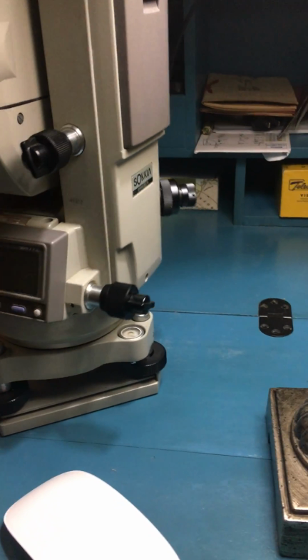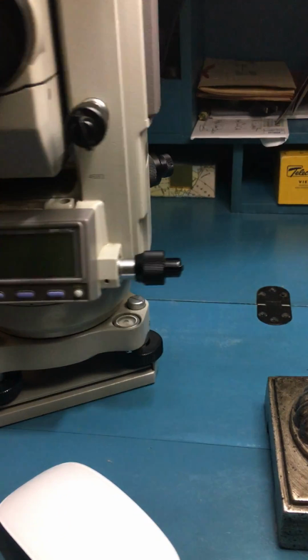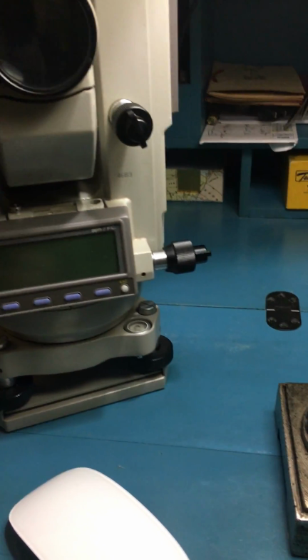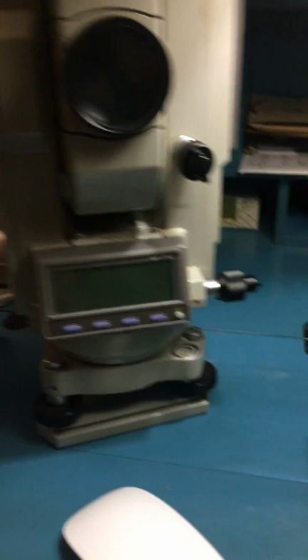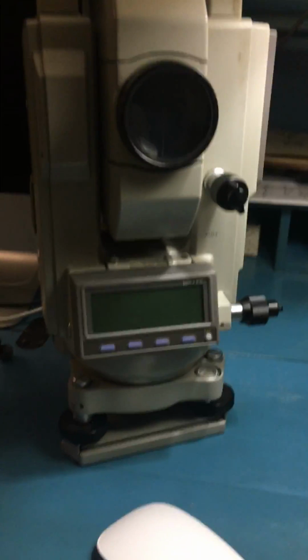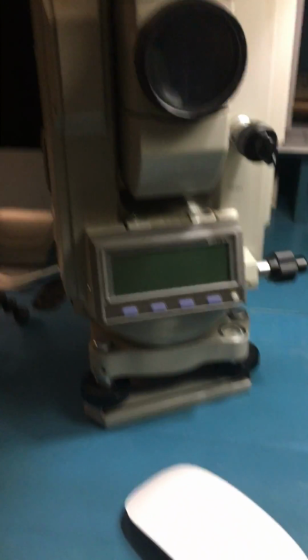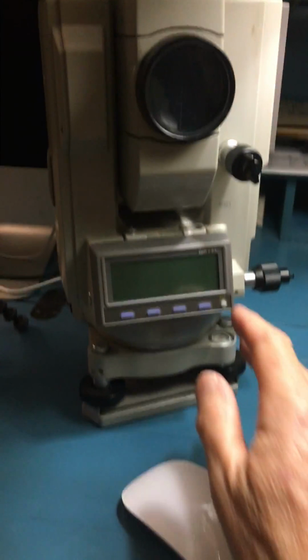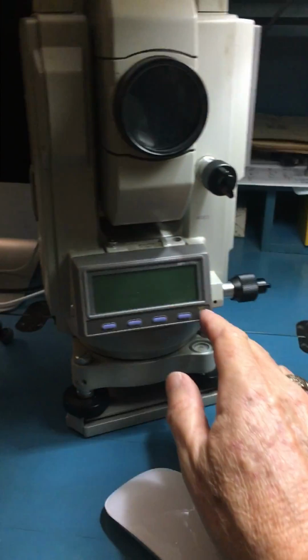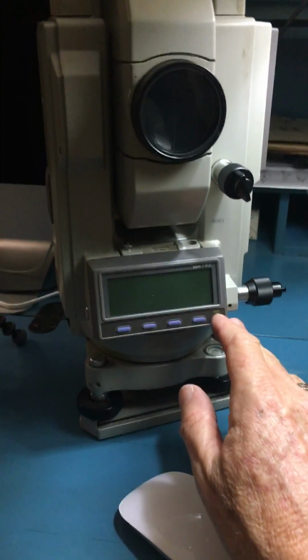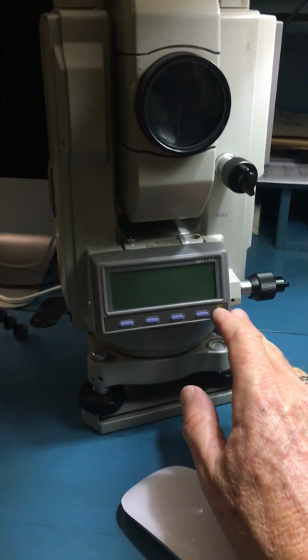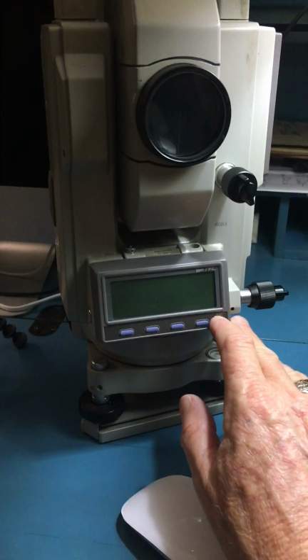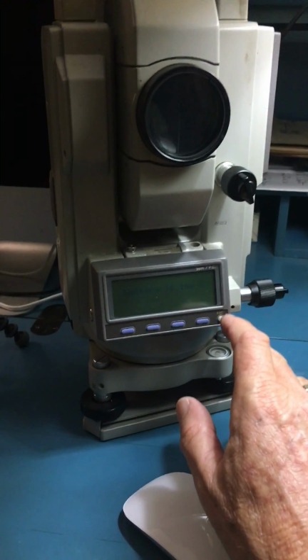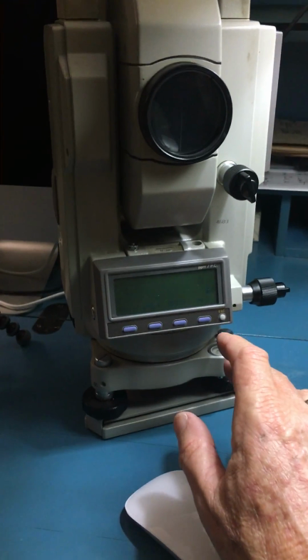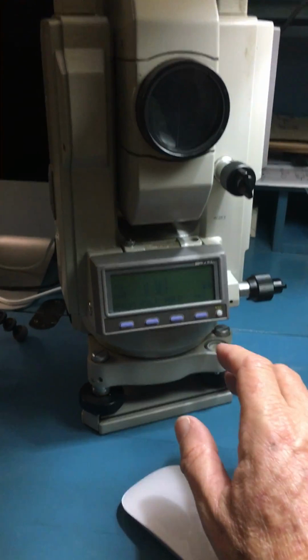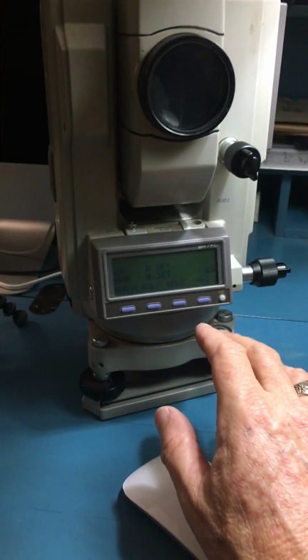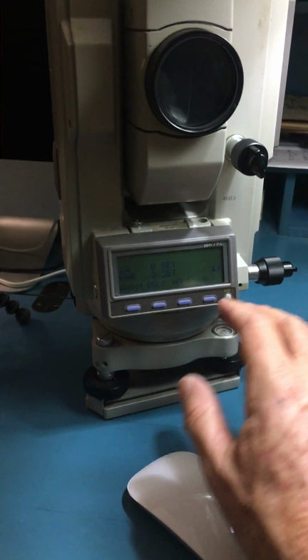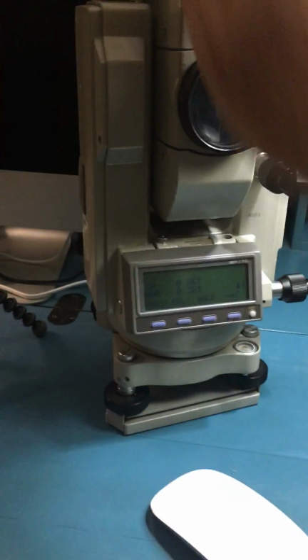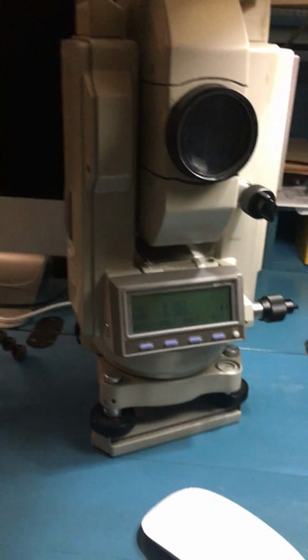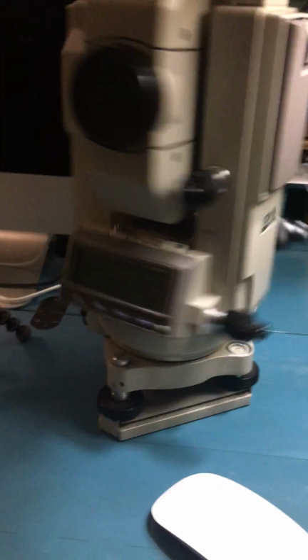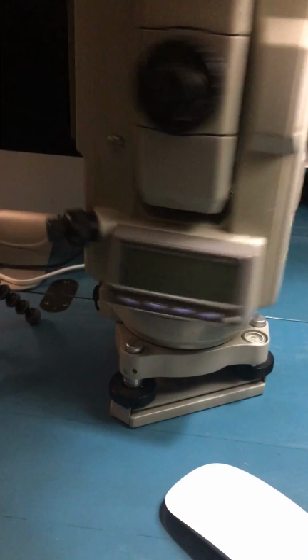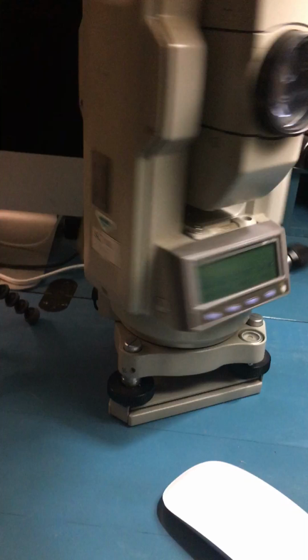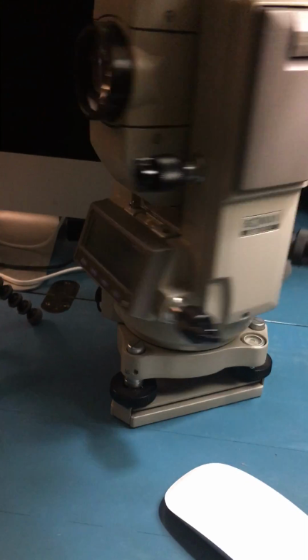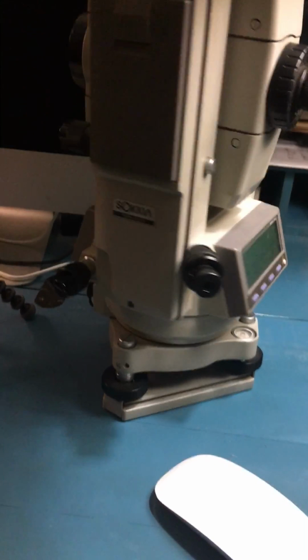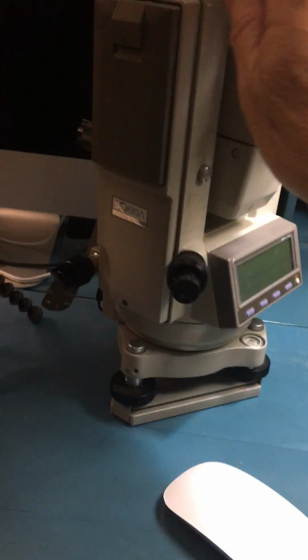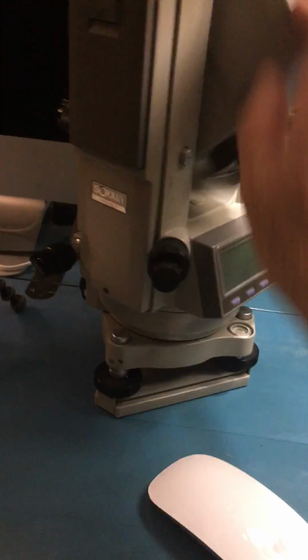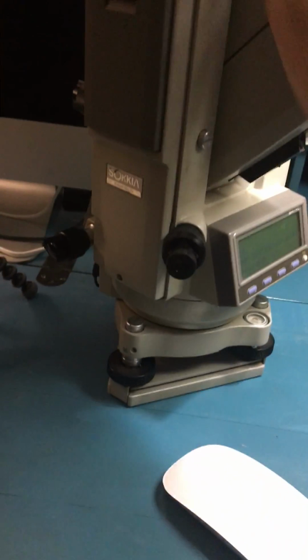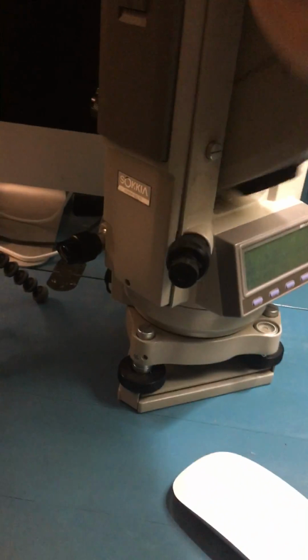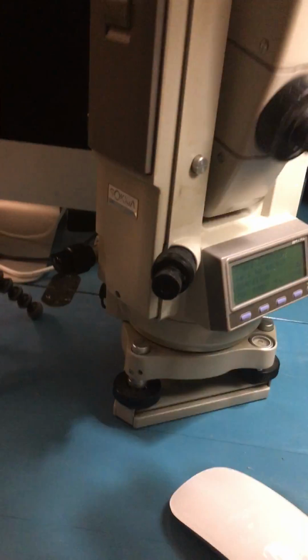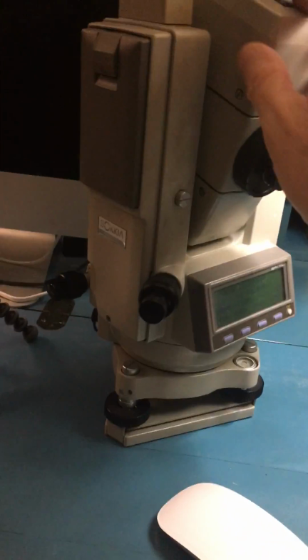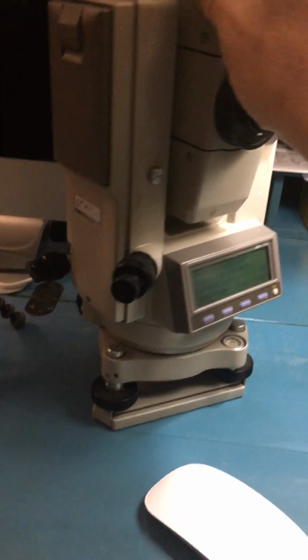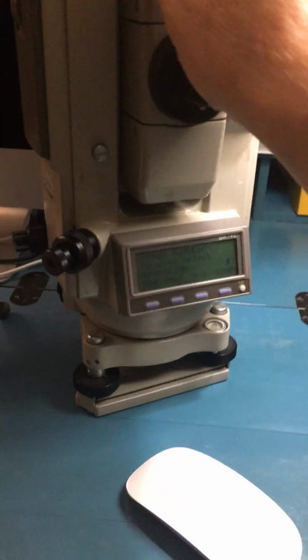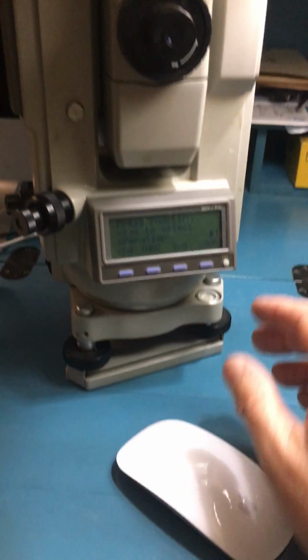To actually activate the instrument, it's really quite simple. After you install the battery, it's just a press of the button and the instrument comes on. To zero the instrument, you actually rotate it 360 degrees. The vertical motion is the same as well, so you'd rotate the scope the same way to zero it.